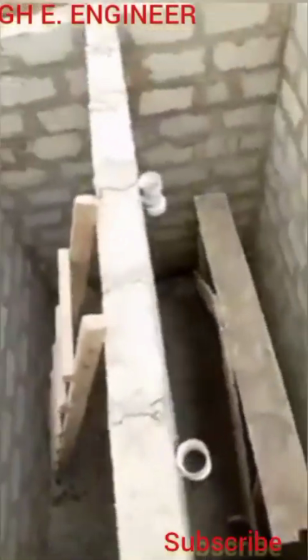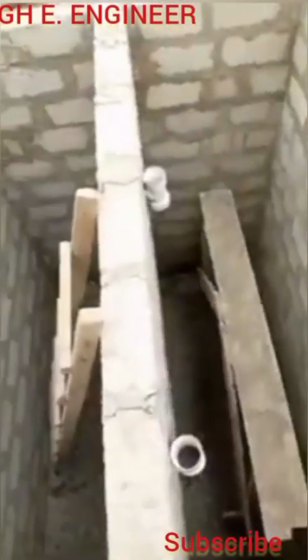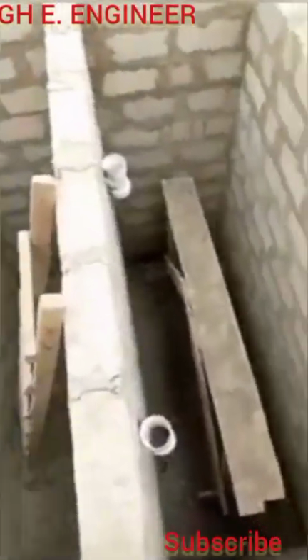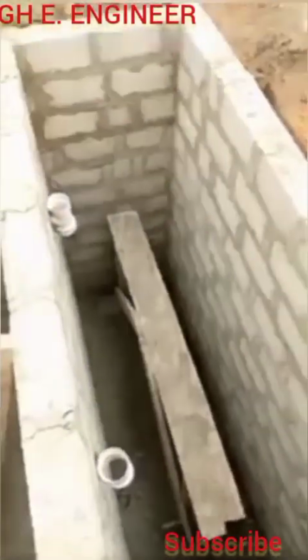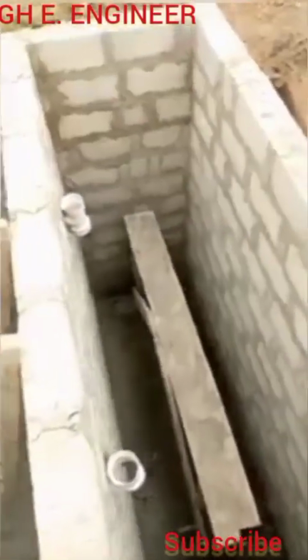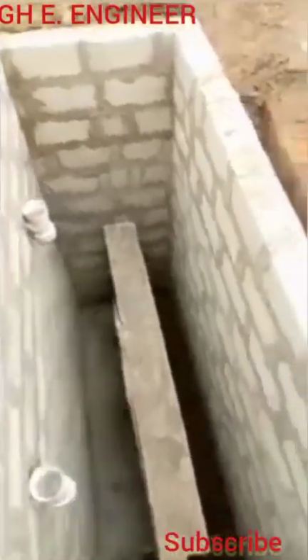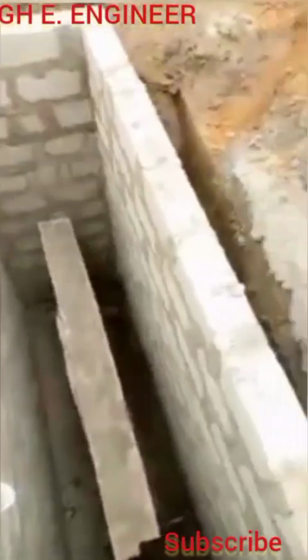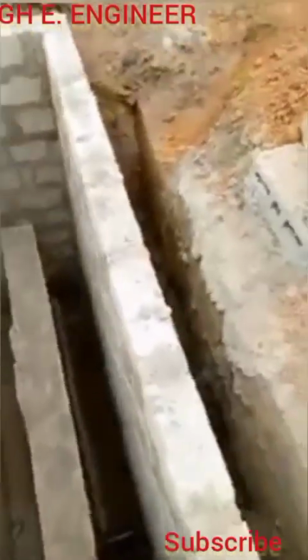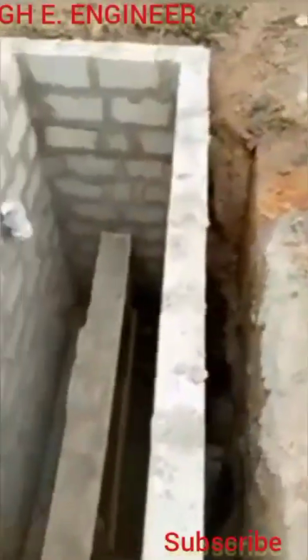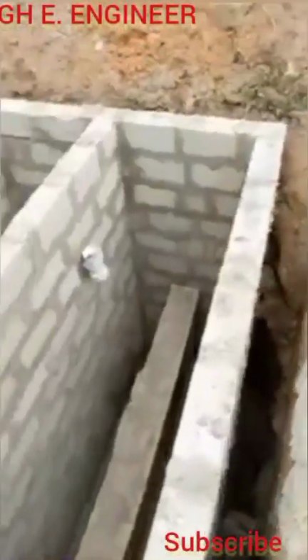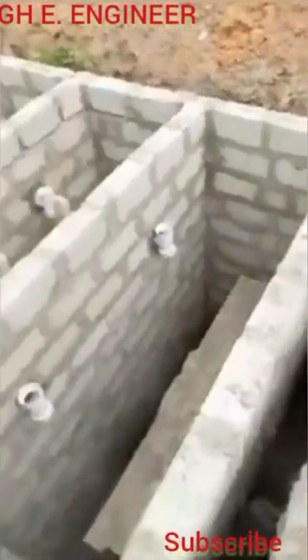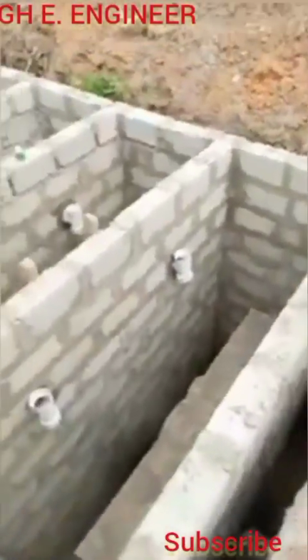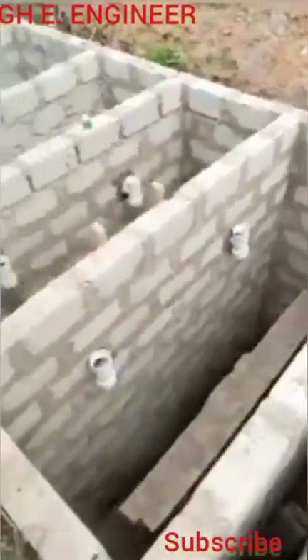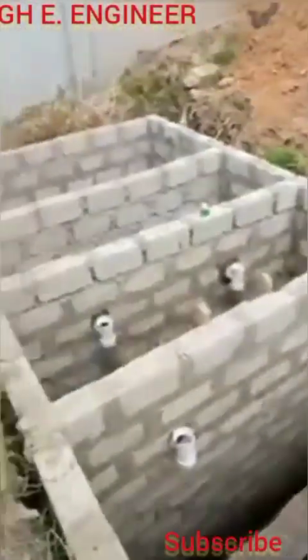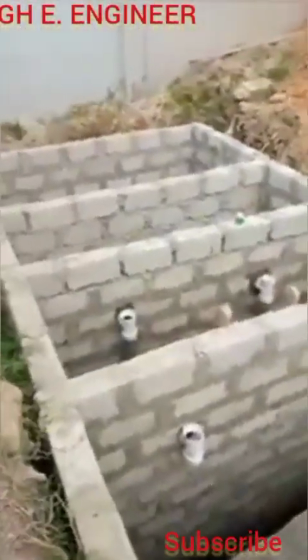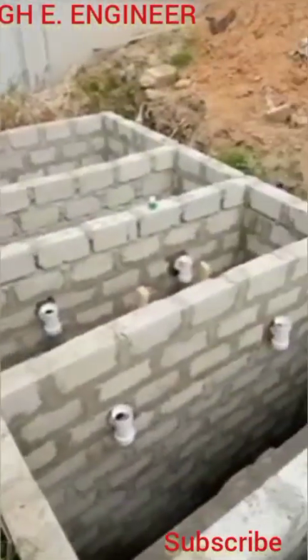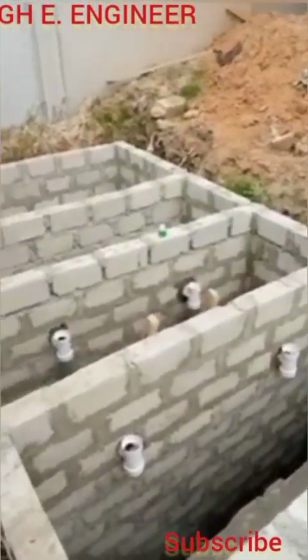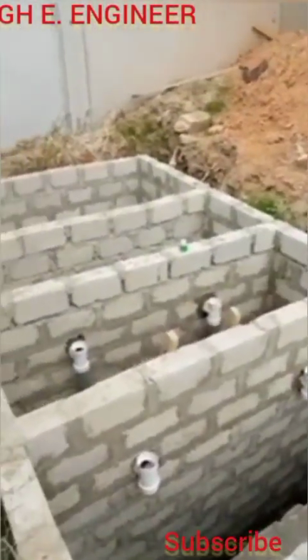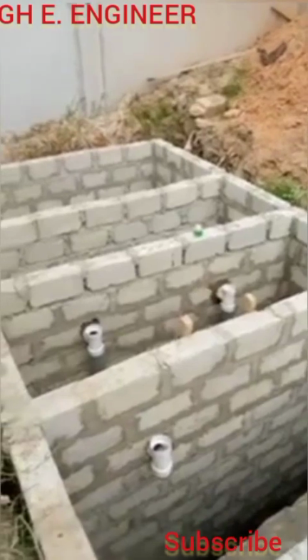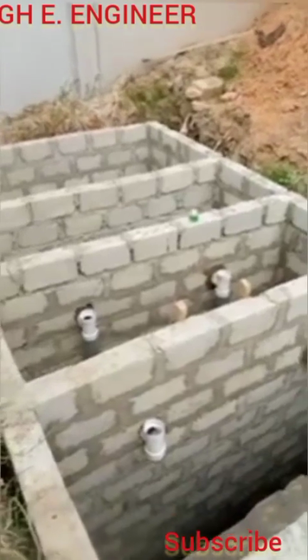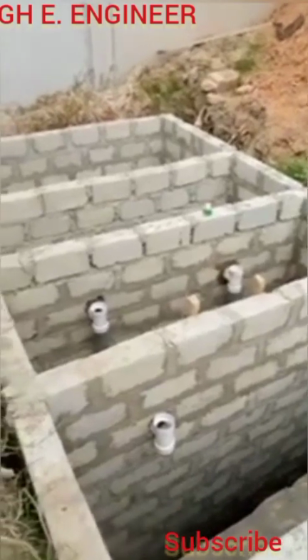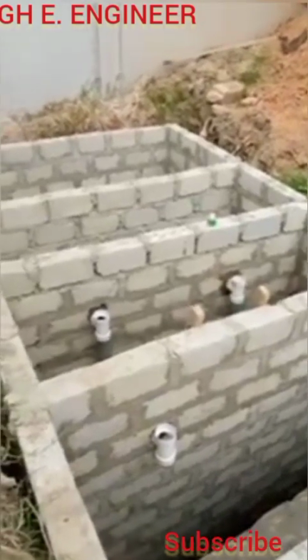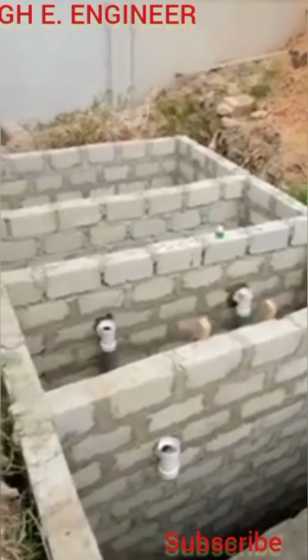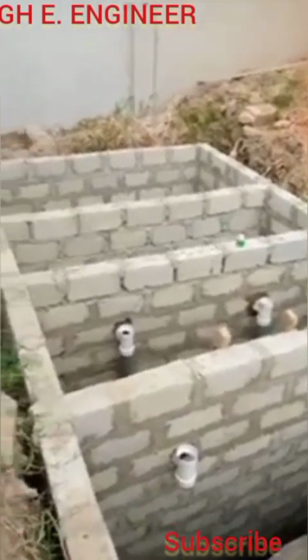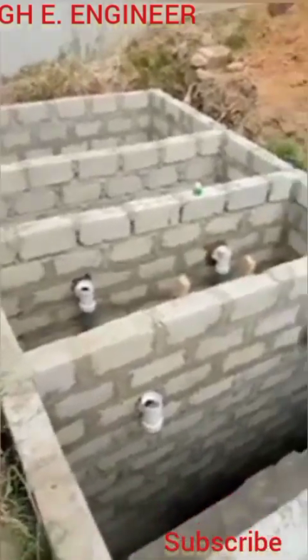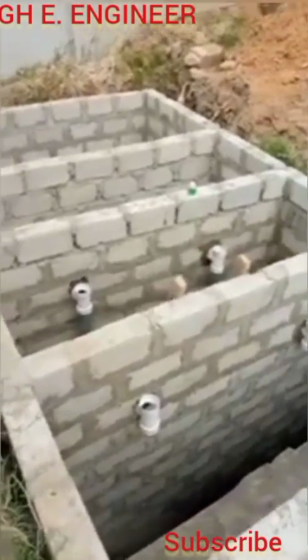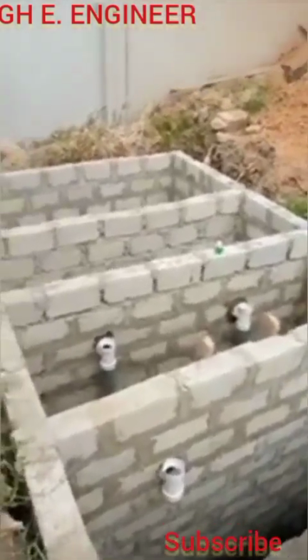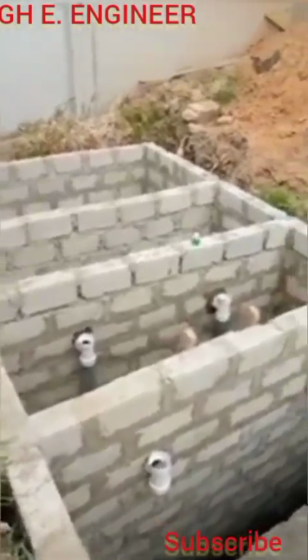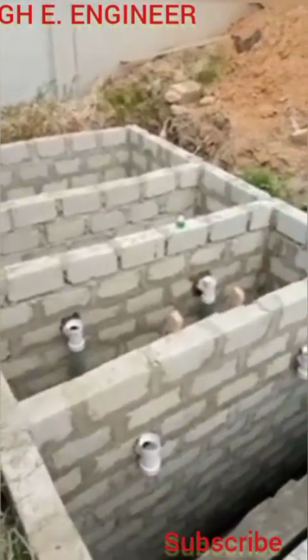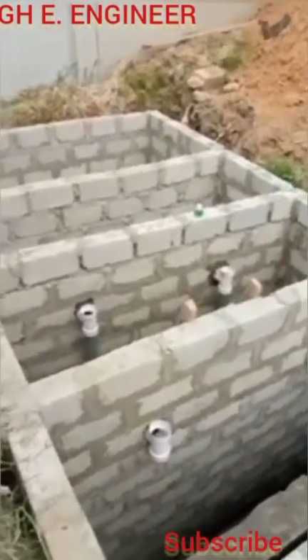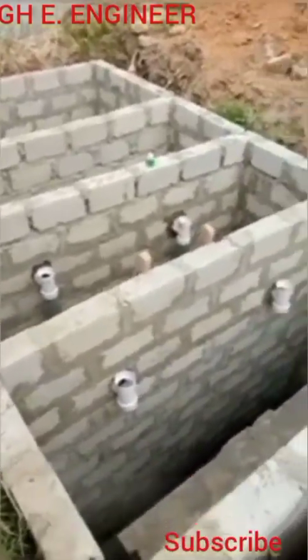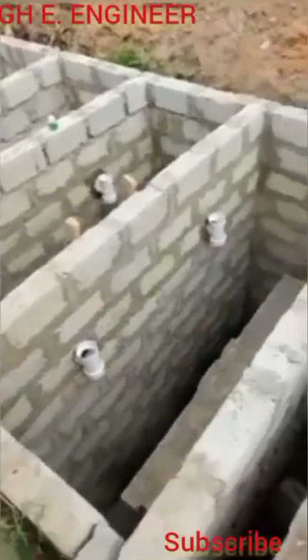These septic tanks are typically made with four chambers. You can make your own with three chambers — no problem — but the minimum has to be three chambers.